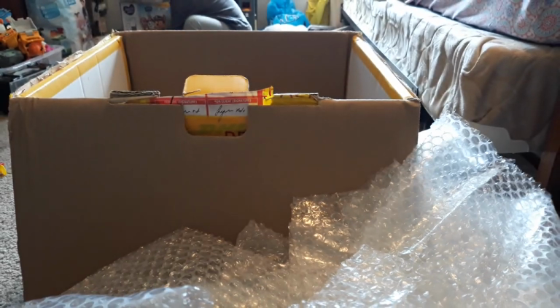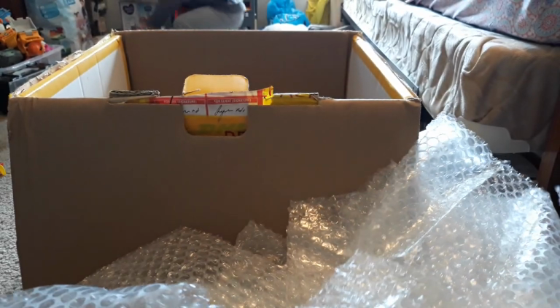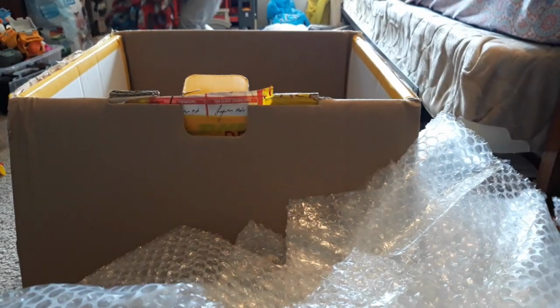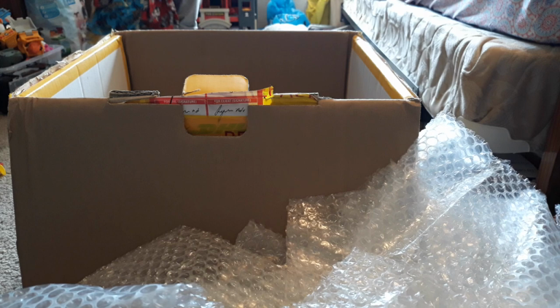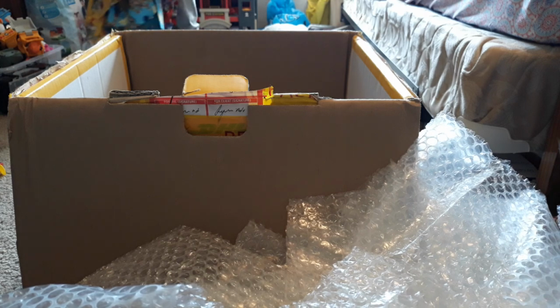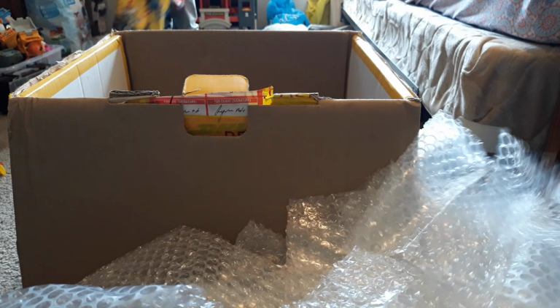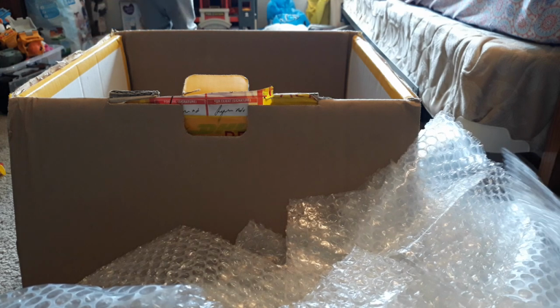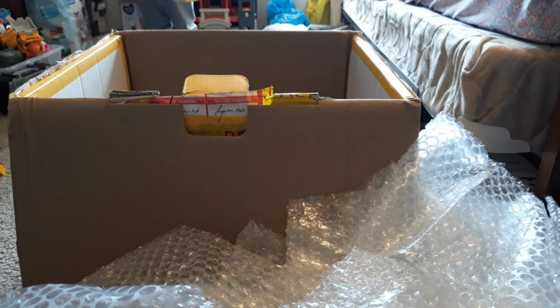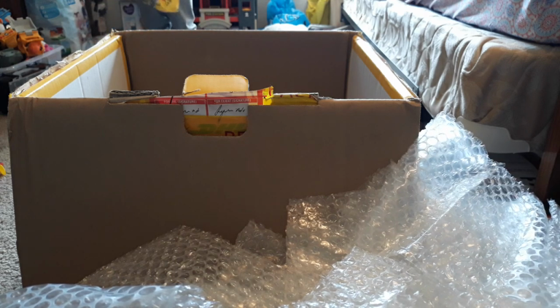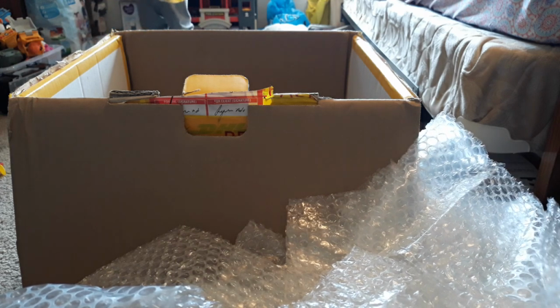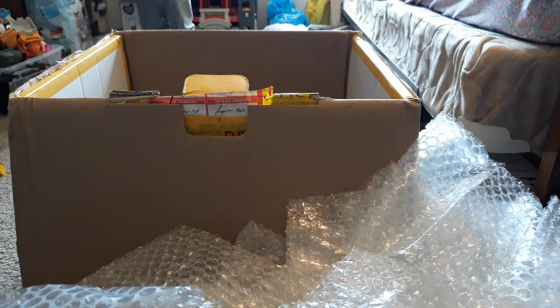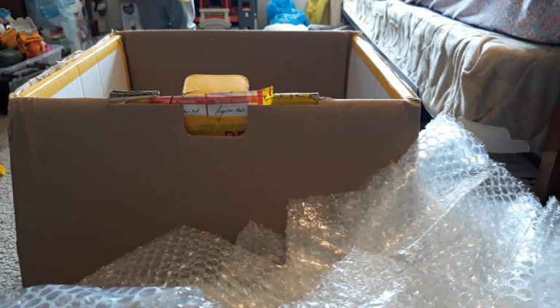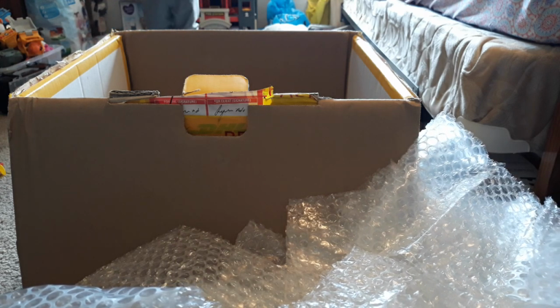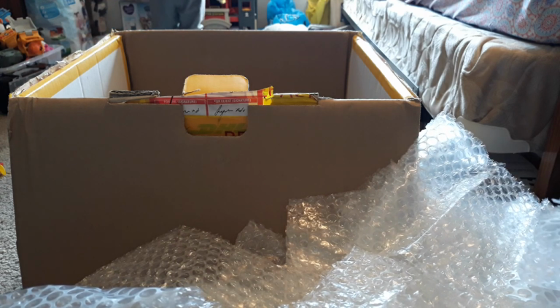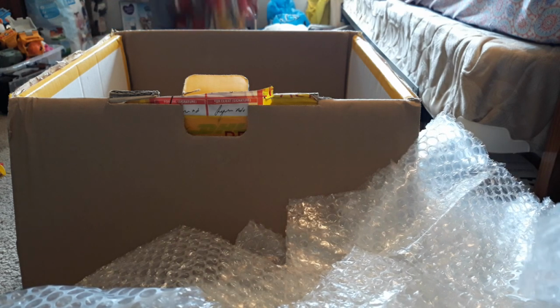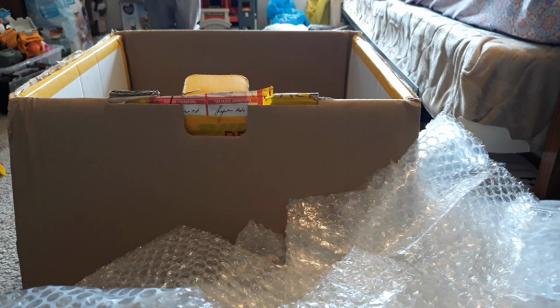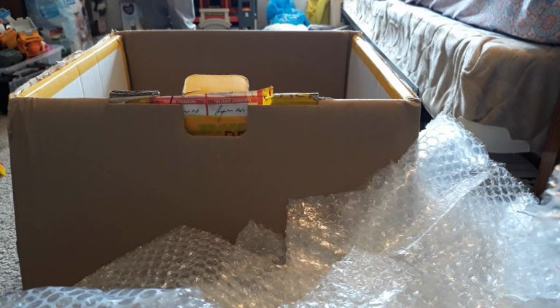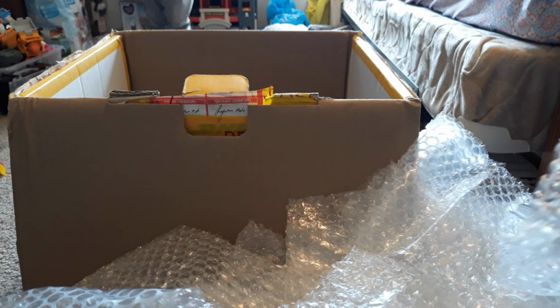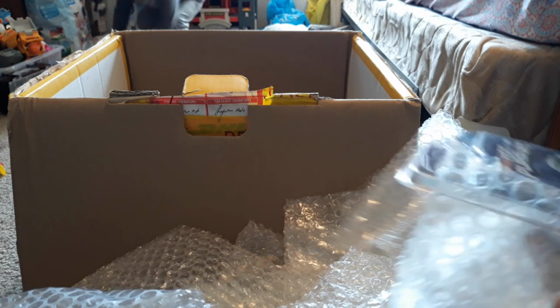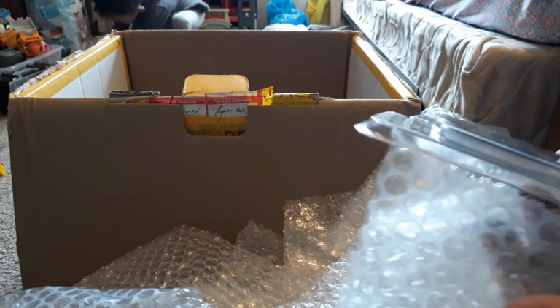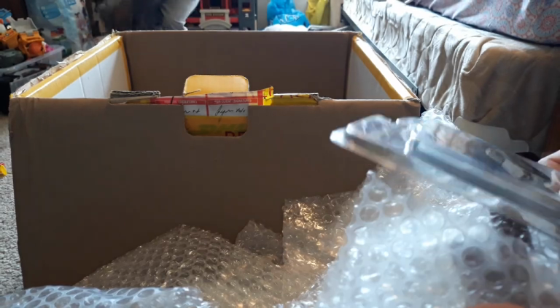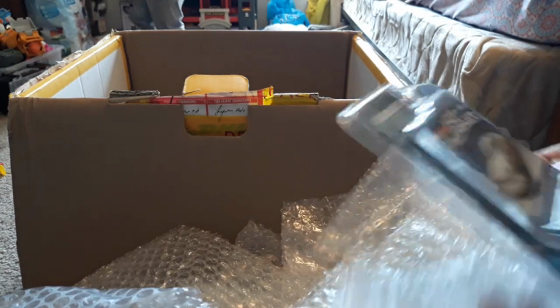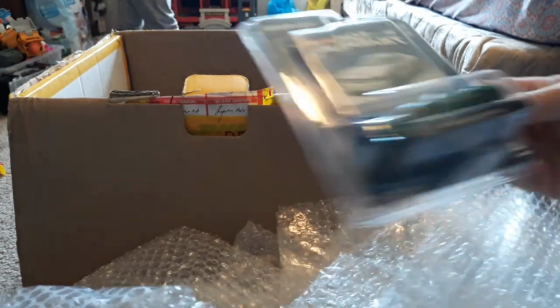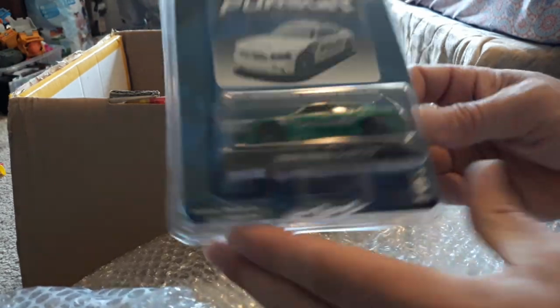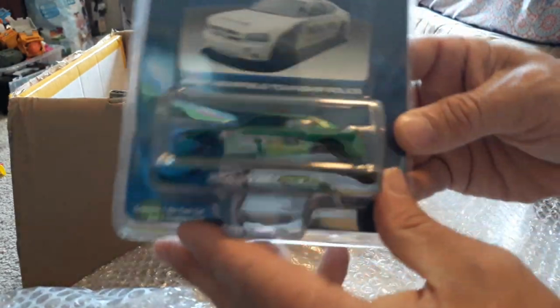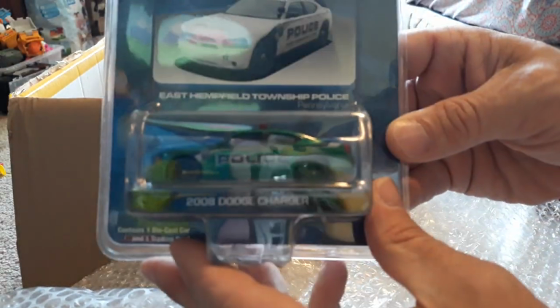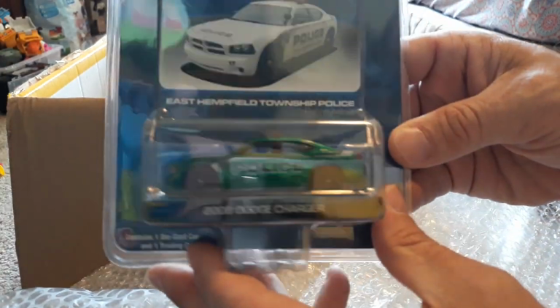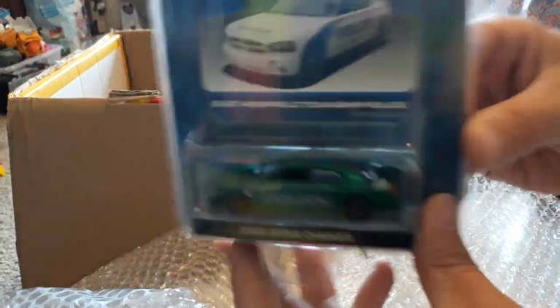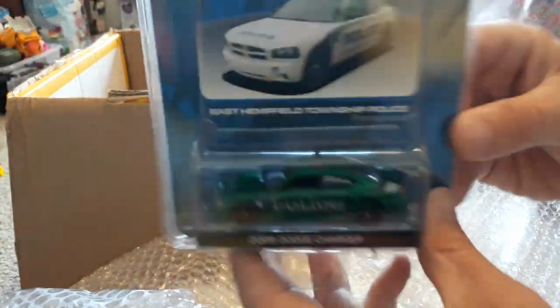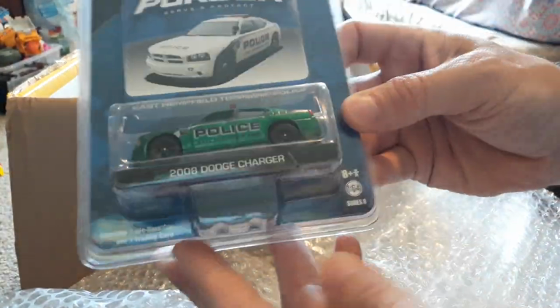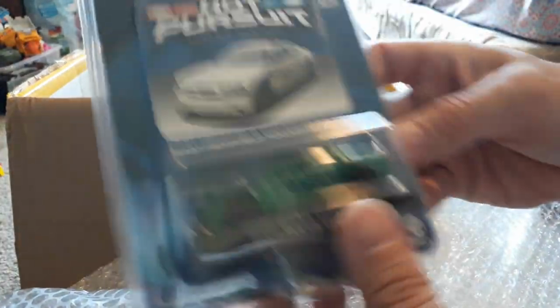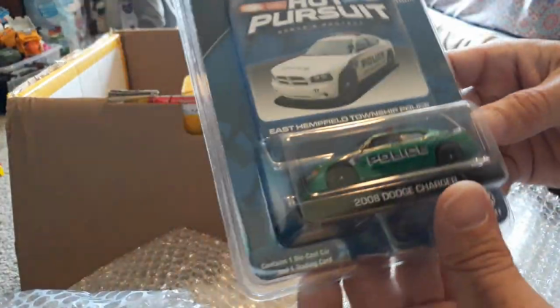Another Hot Pursuit — this is a Dodge Charger, 2008 Dodge Charger. Not too bad.